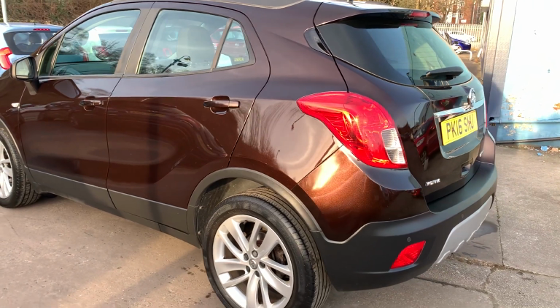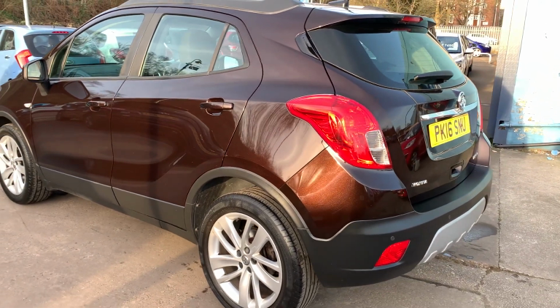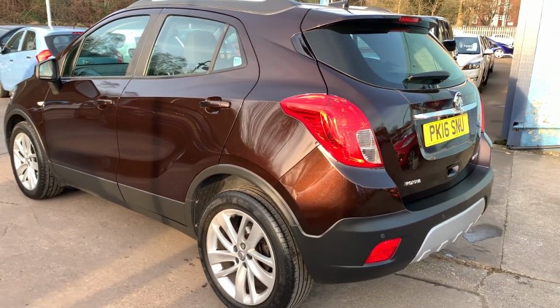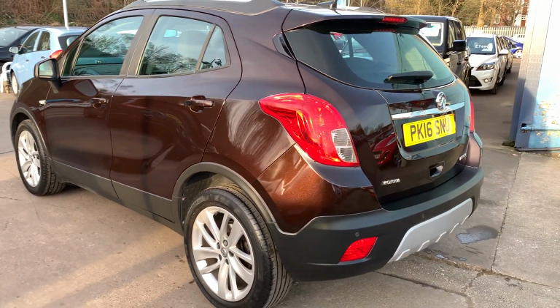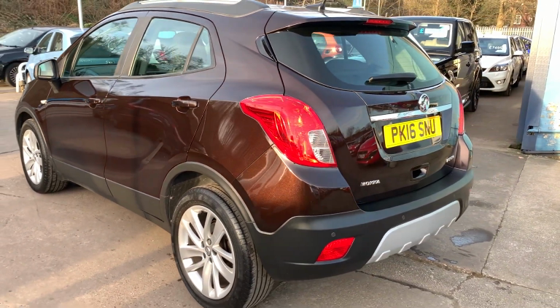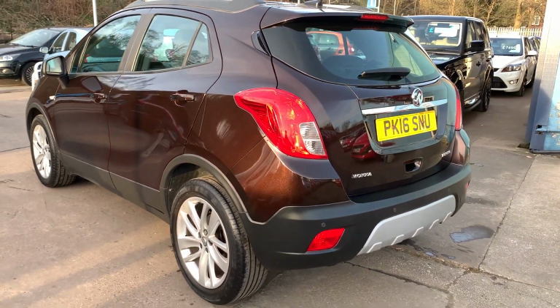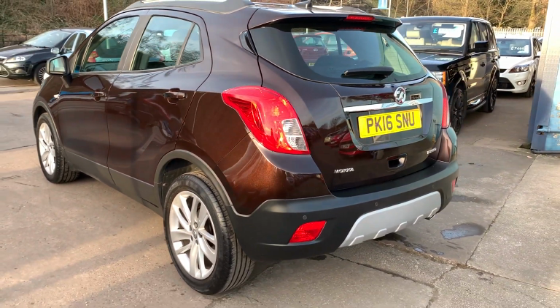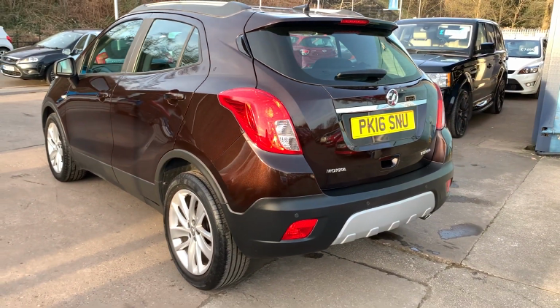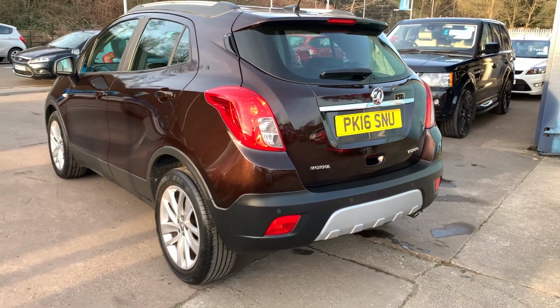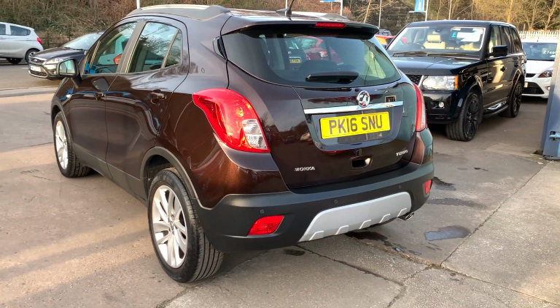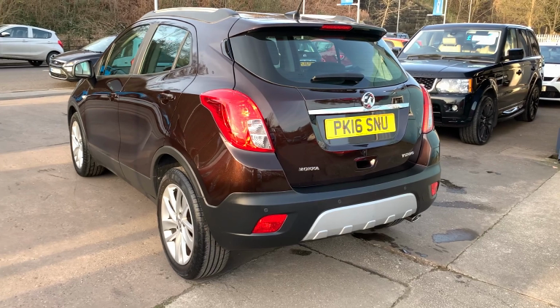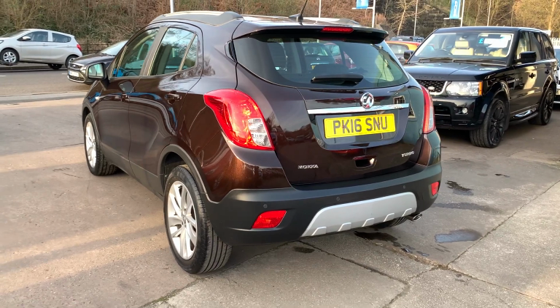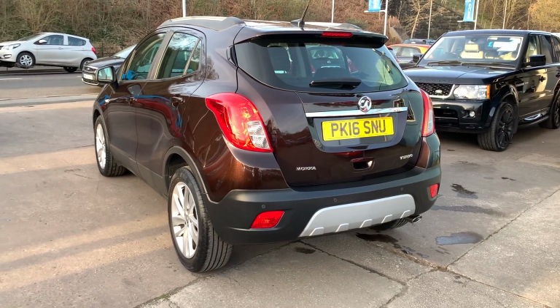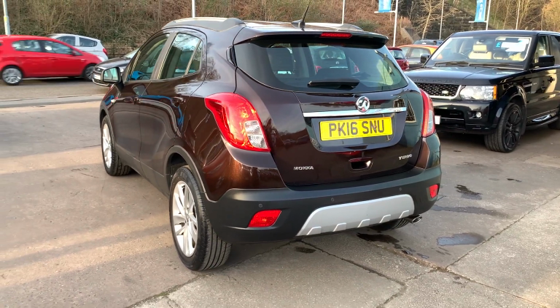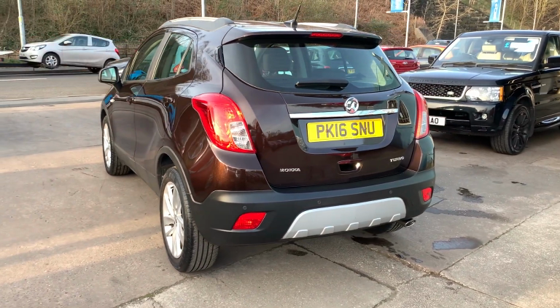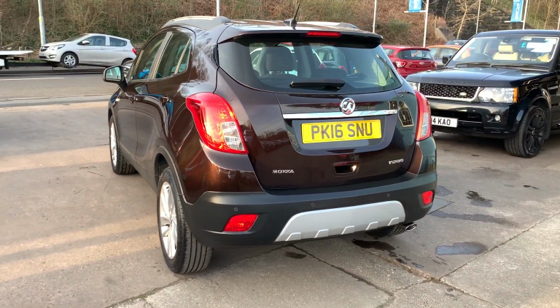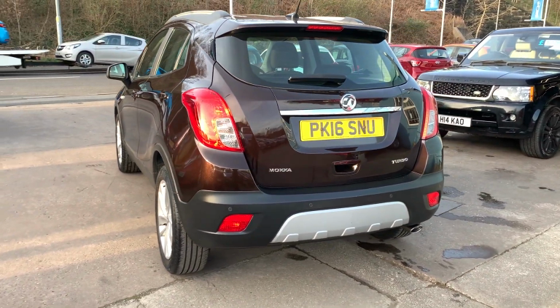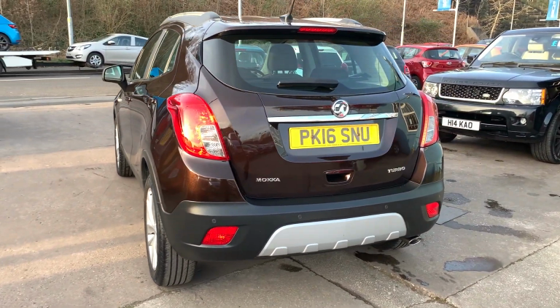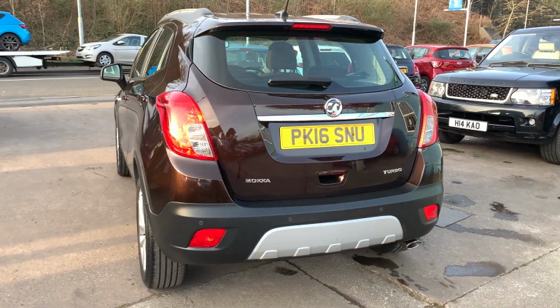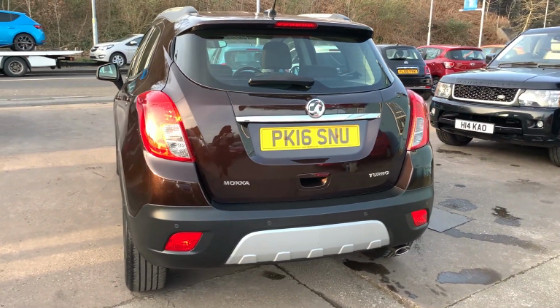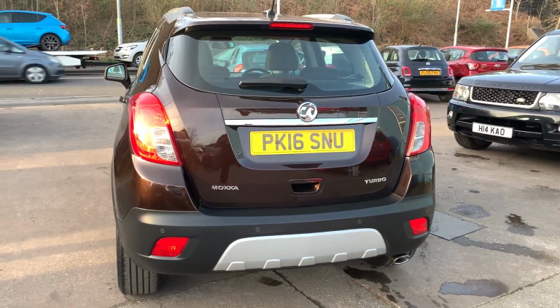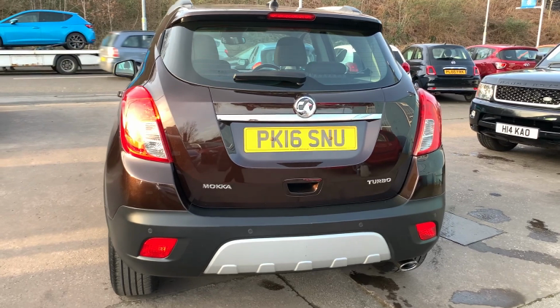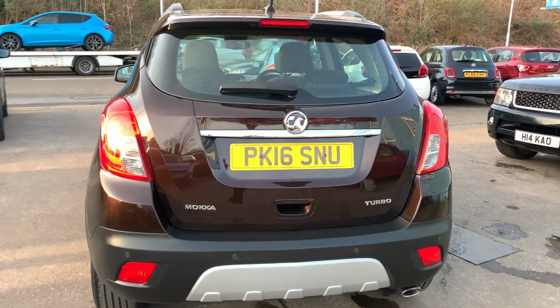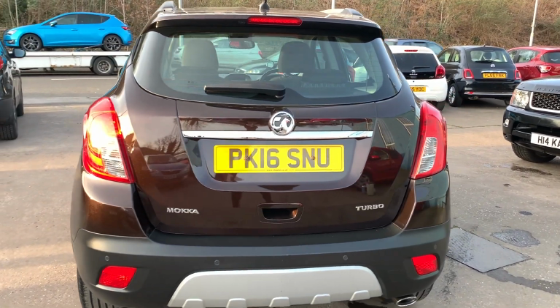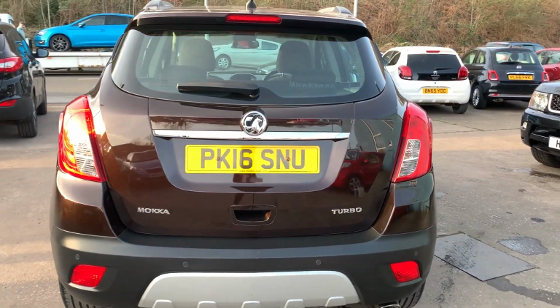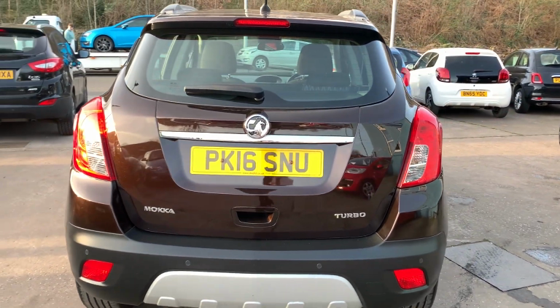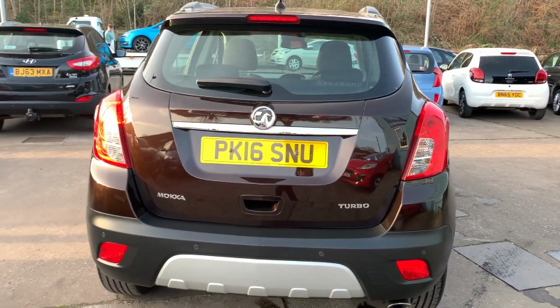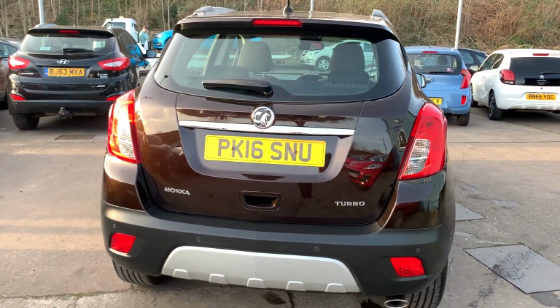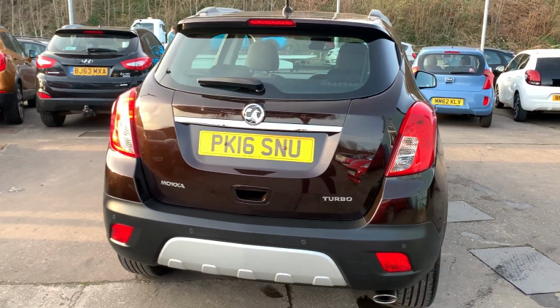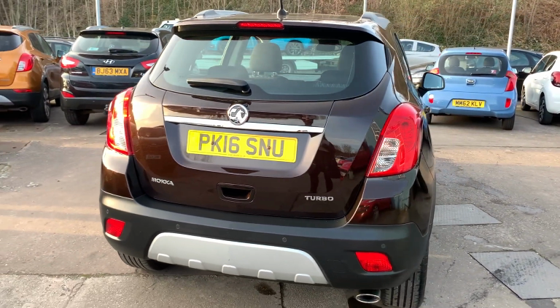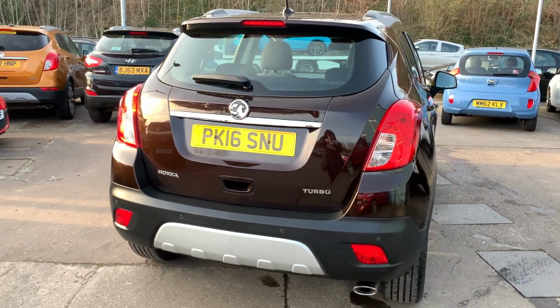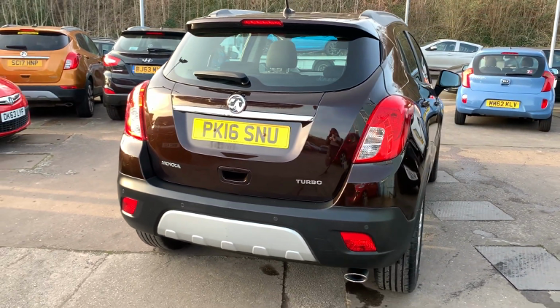It has cruise control, automatic lights, DAB radio, CD player, an auxiliary port, USB, multifunction steering wheel, remote central locking, two remote keys and the car has full service history.